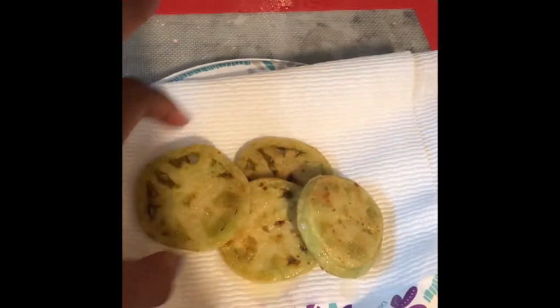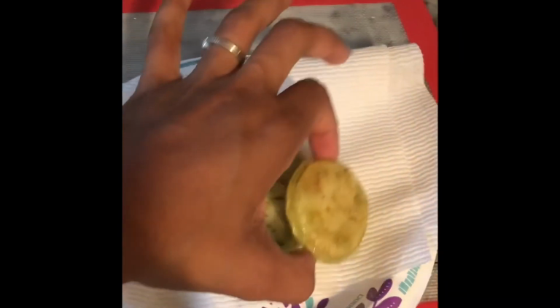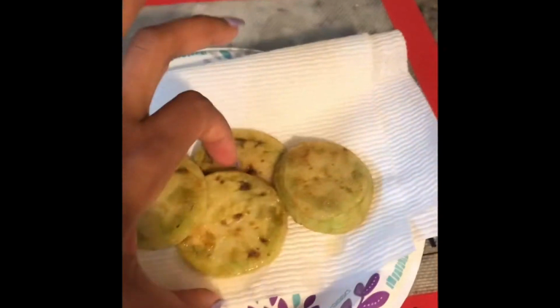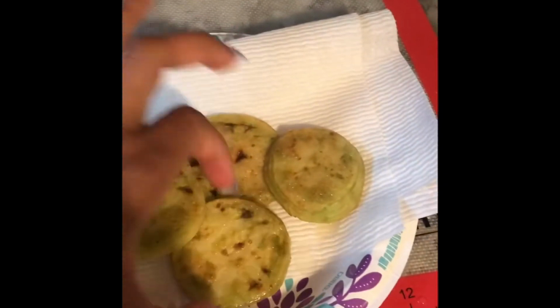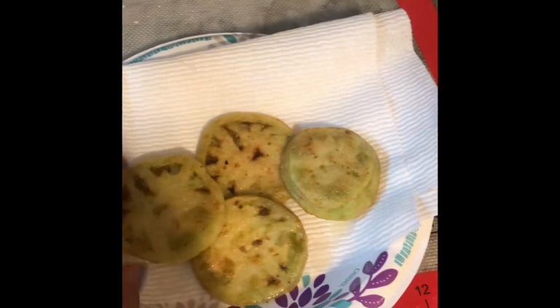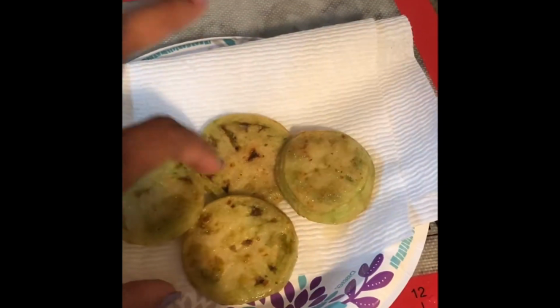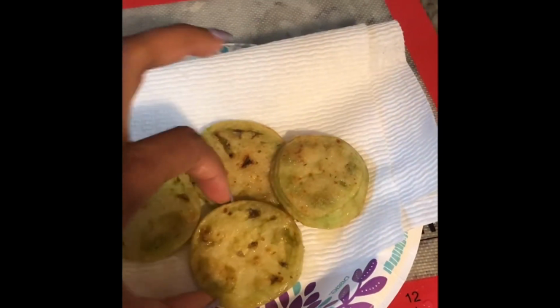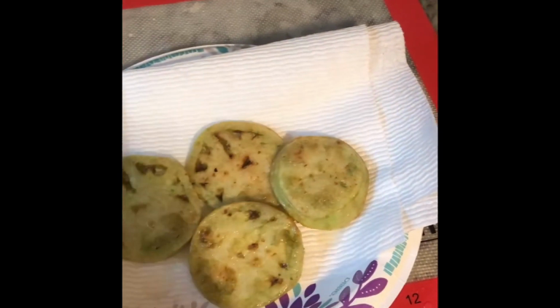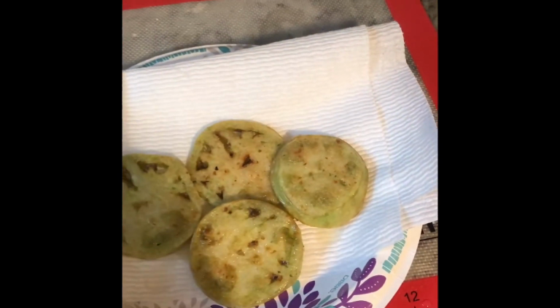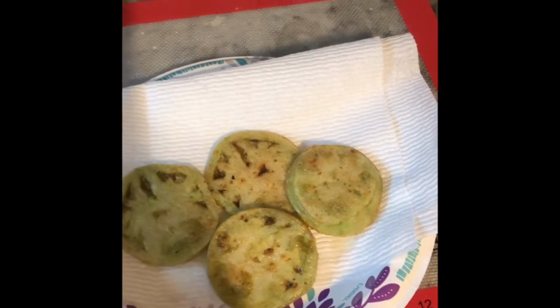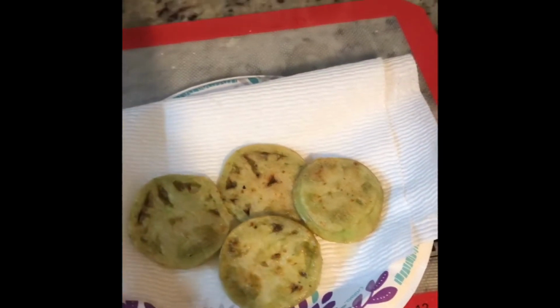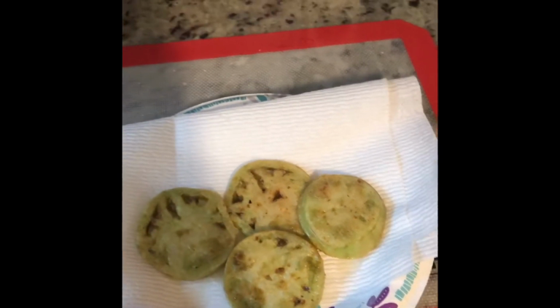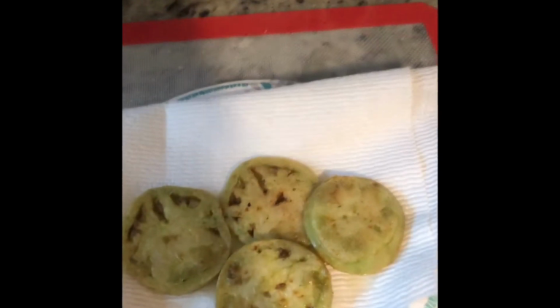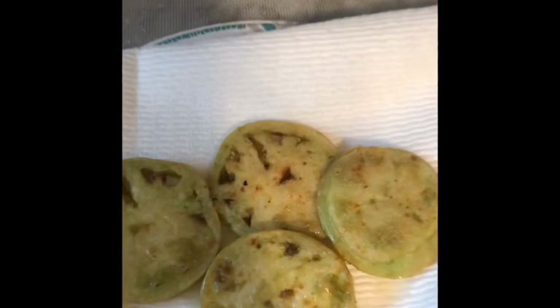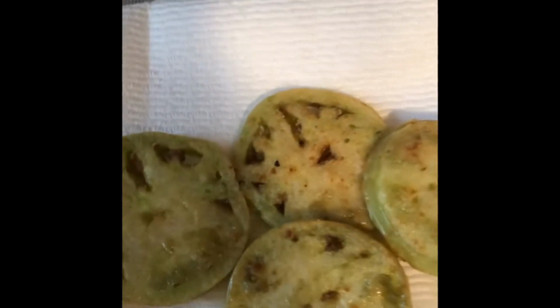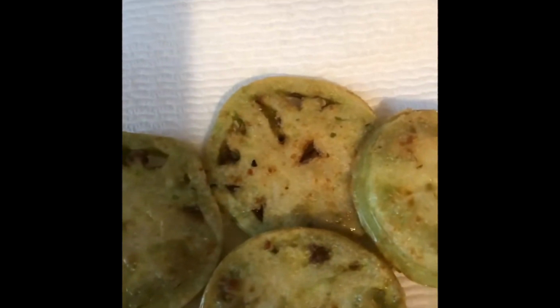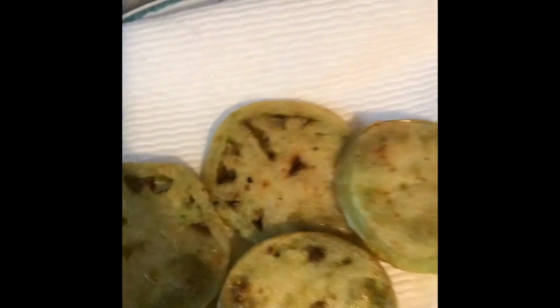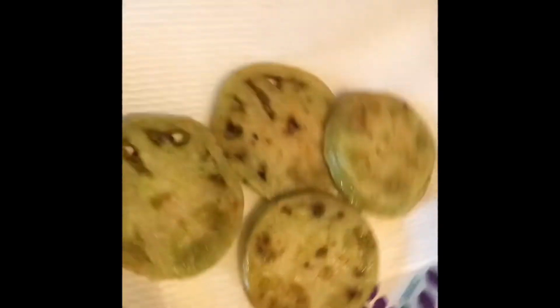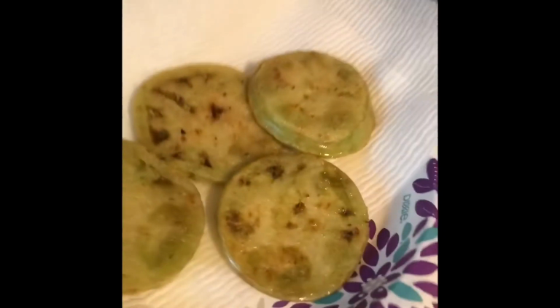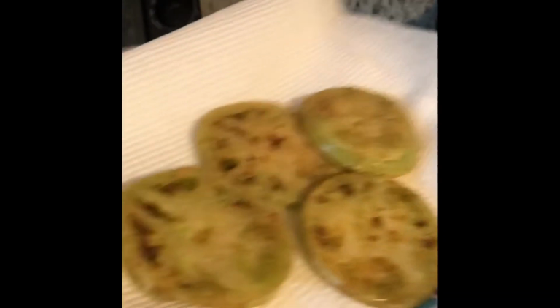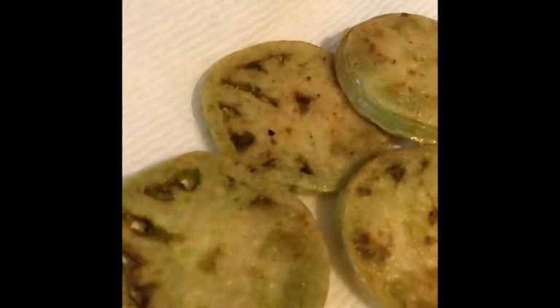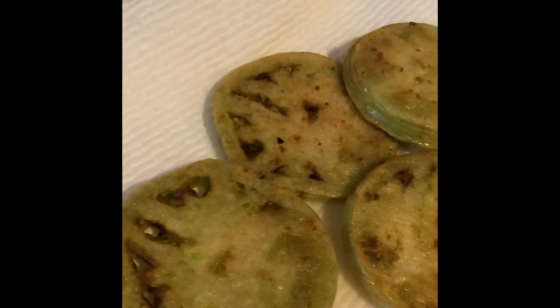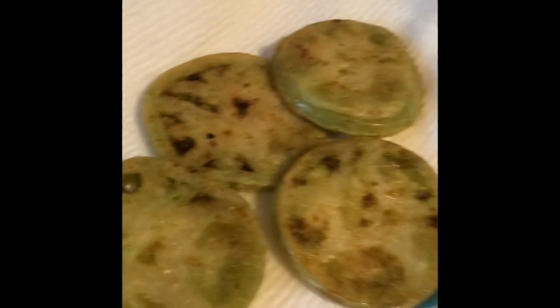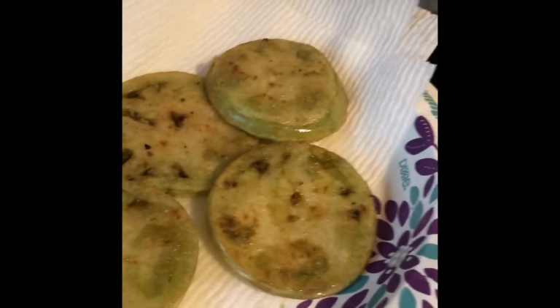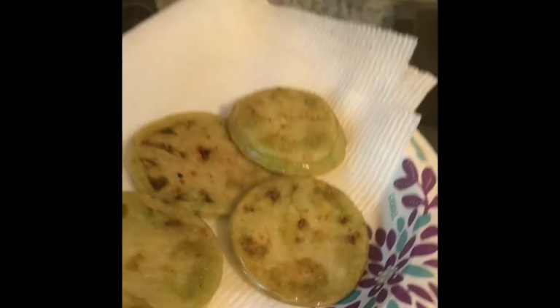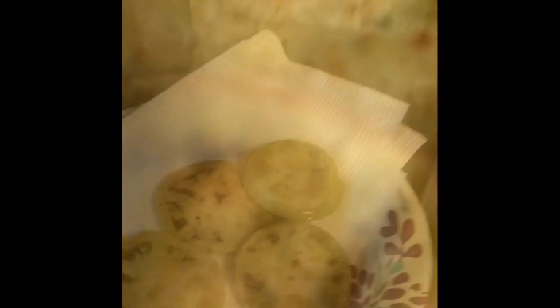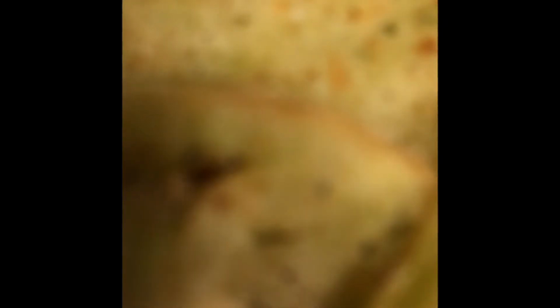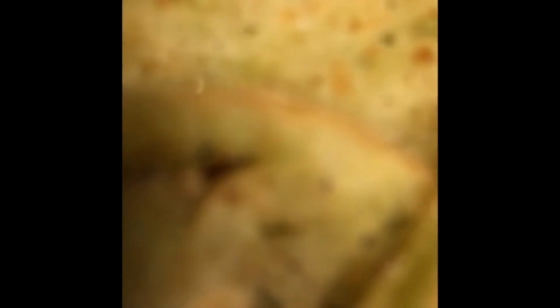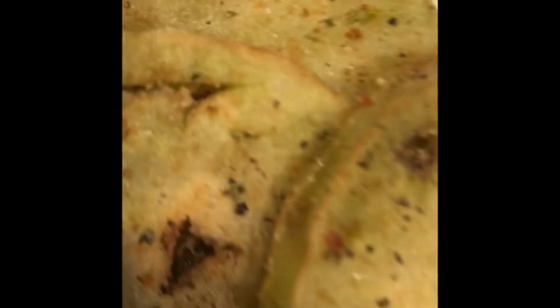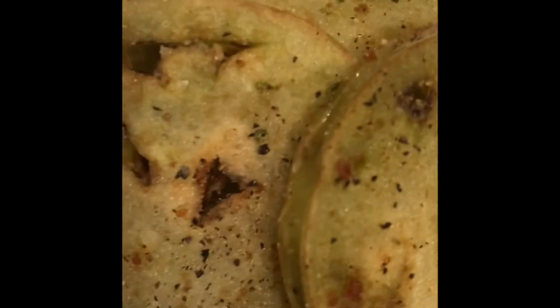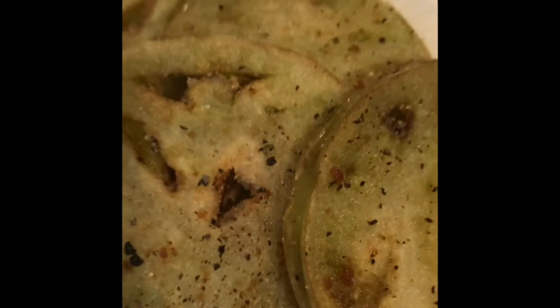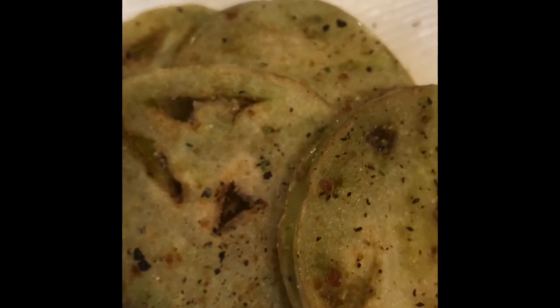Now I'm going to sprinkle just a little bit of pepper and salt. And here you have it, our fried green tomatoes.